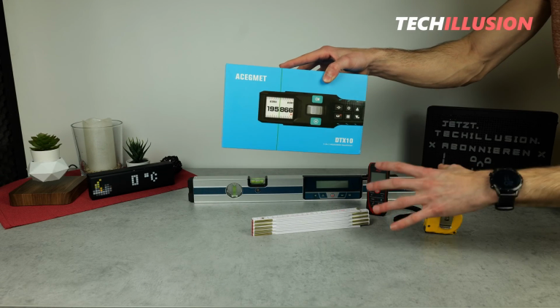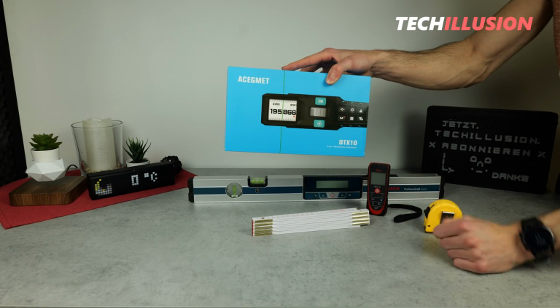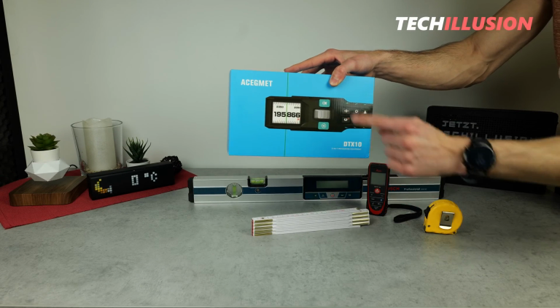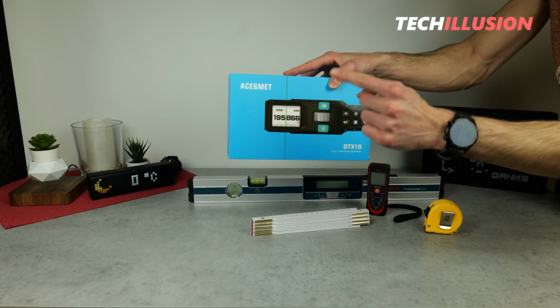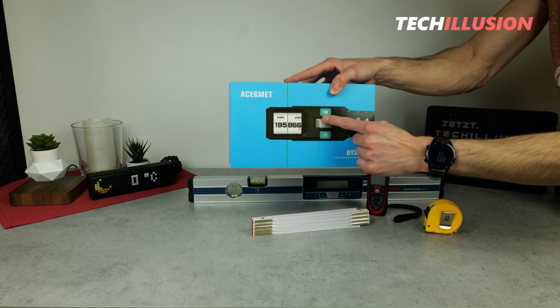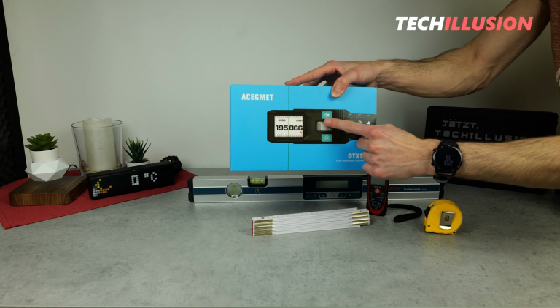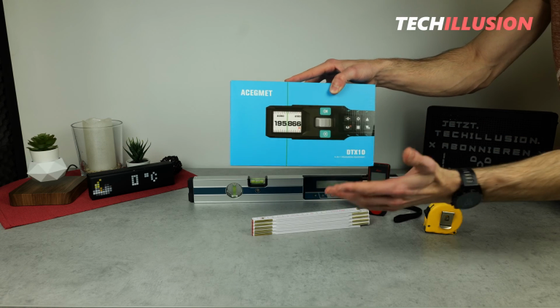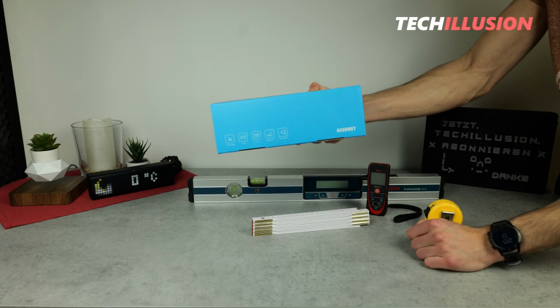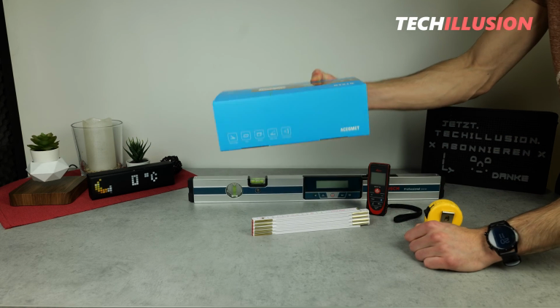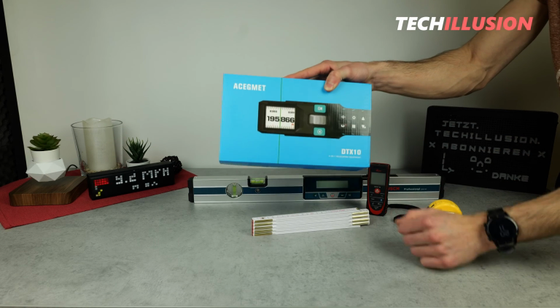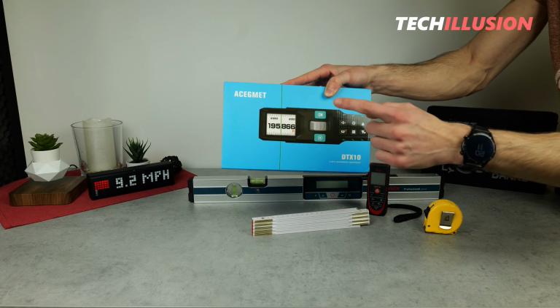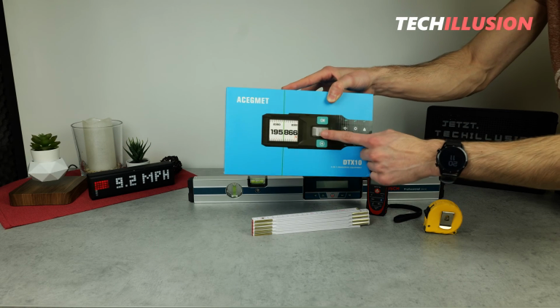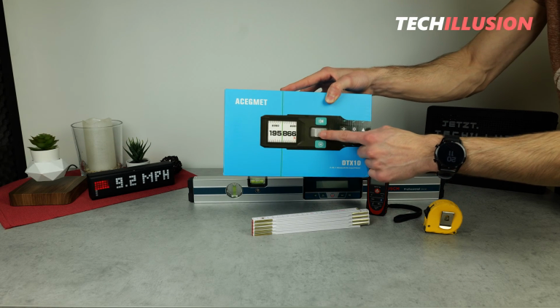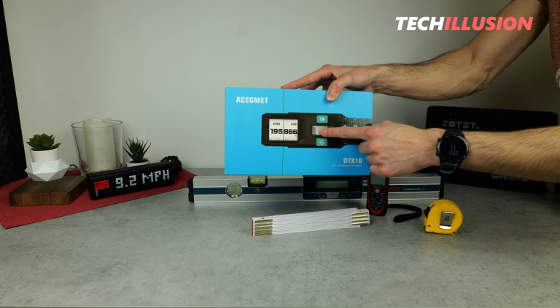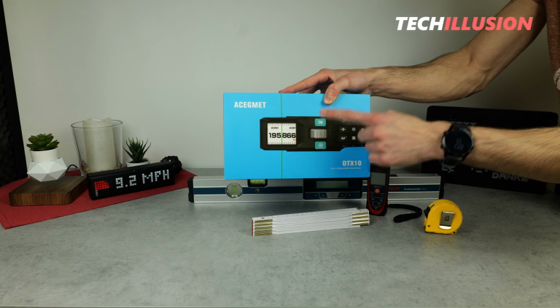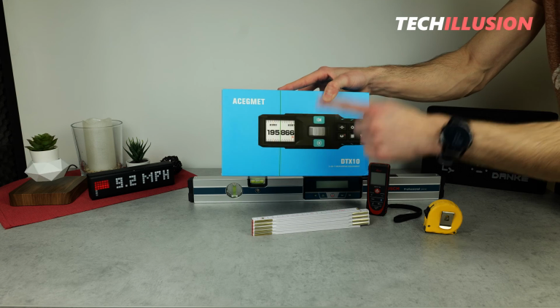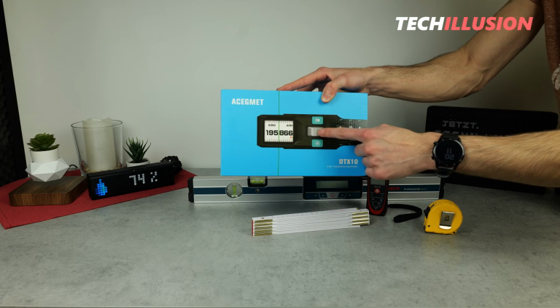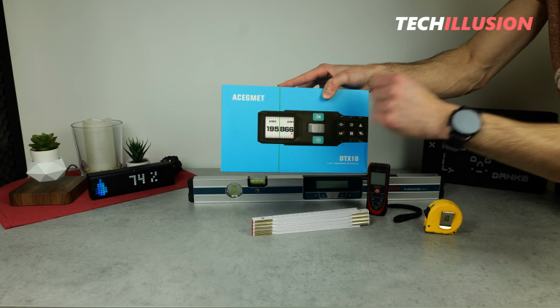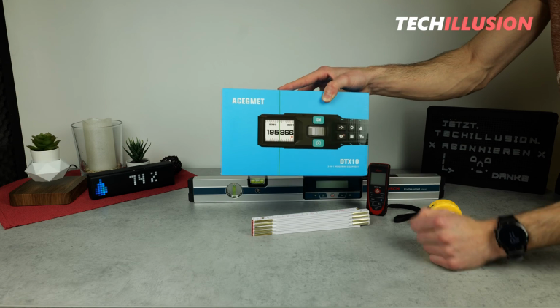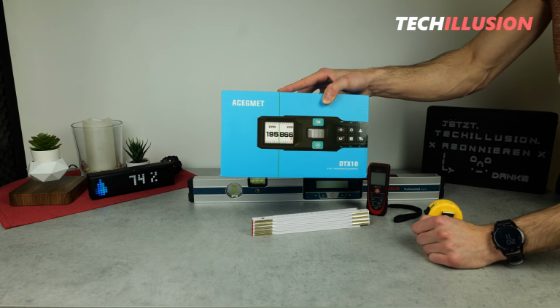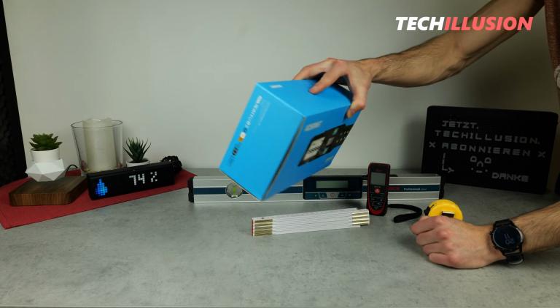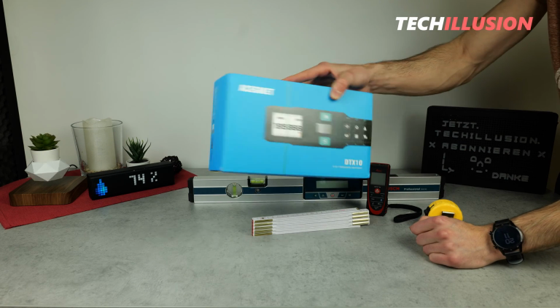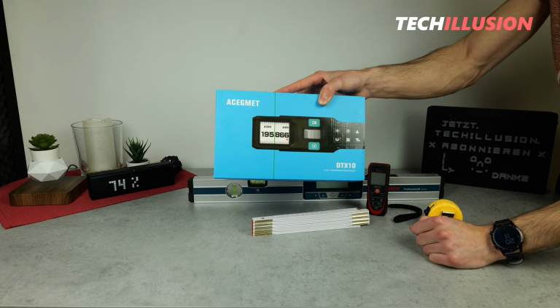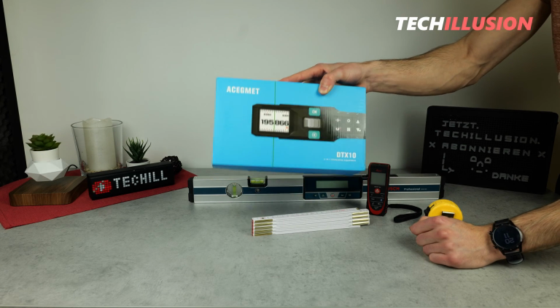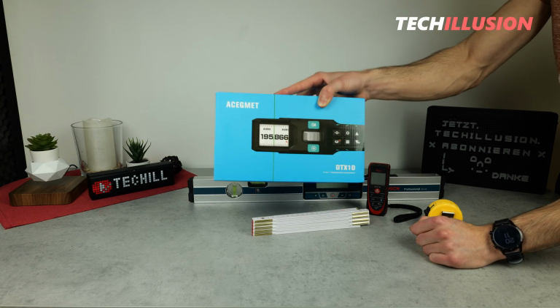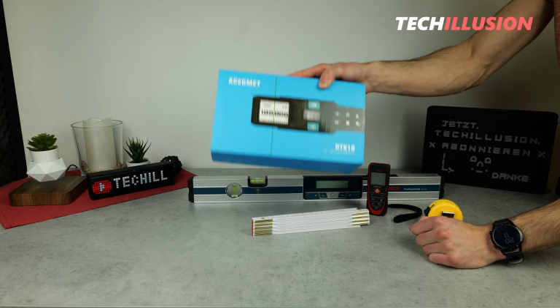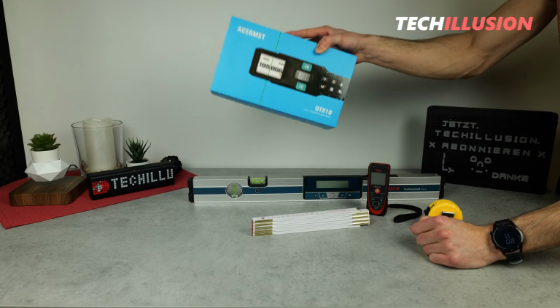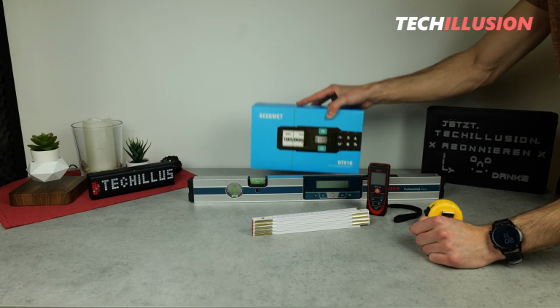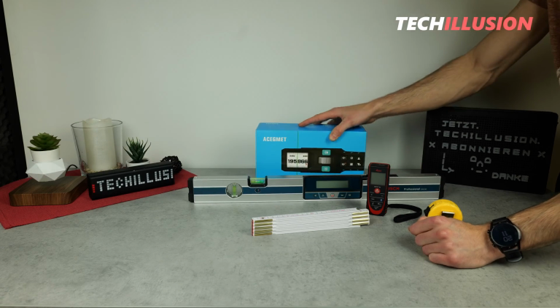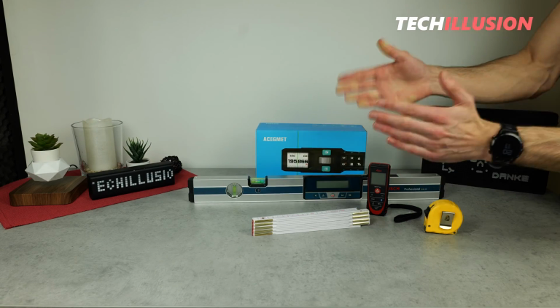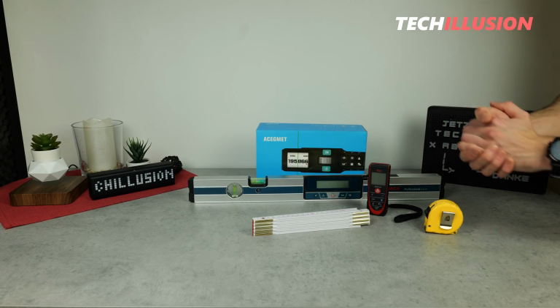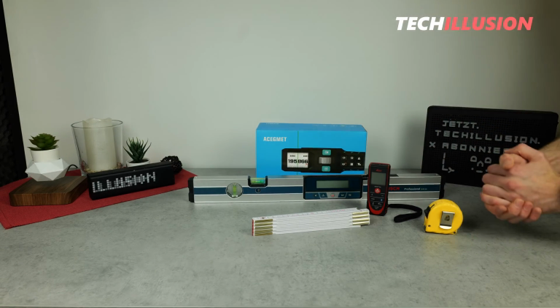That sounds promising, but what can we really expect from this new measuring device? What does it have to offer and how does it perform in testing? That's what we'll take a detailed look at in today's video. Let's start right after the intro.